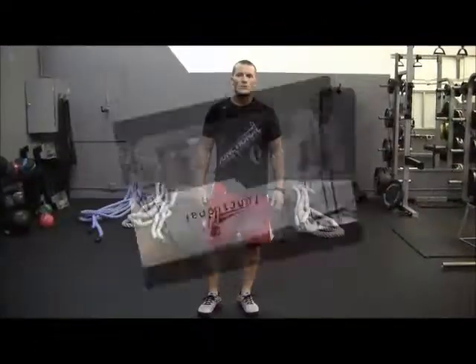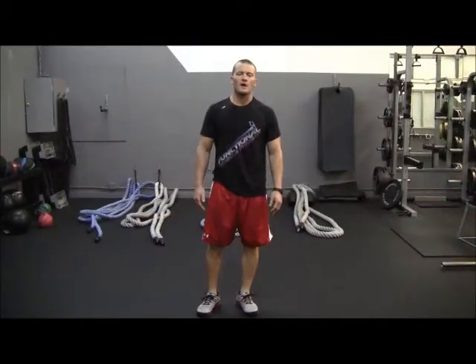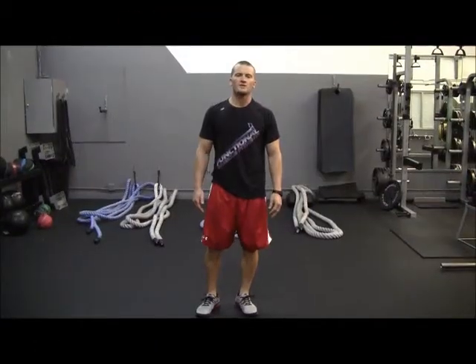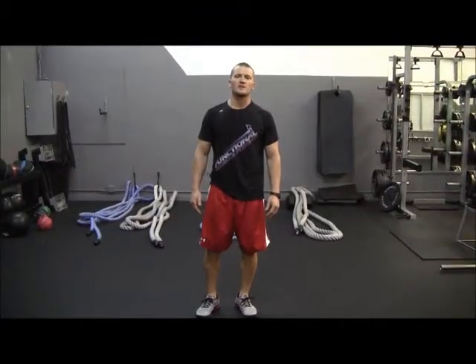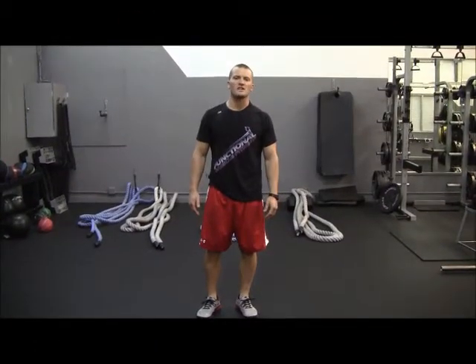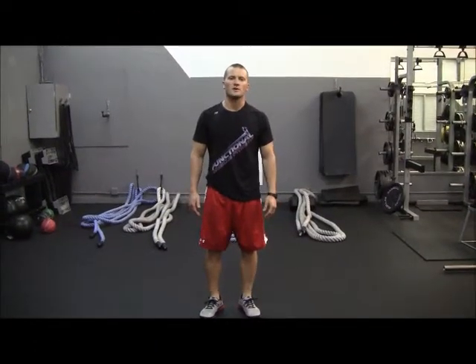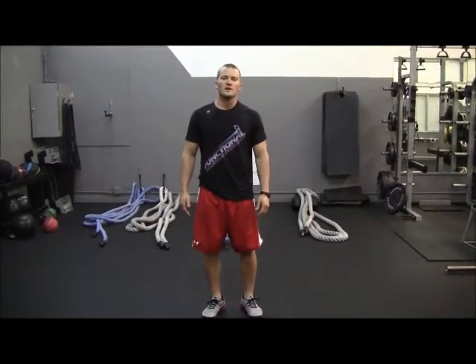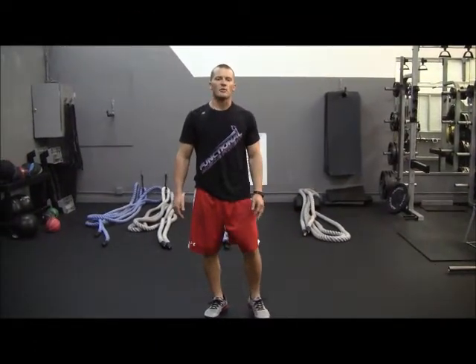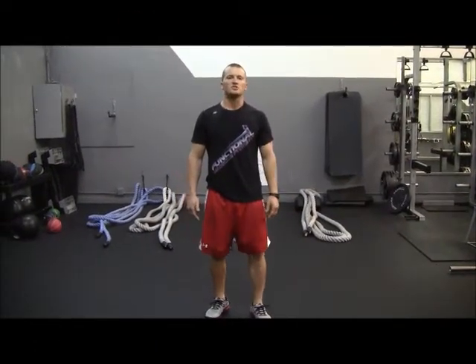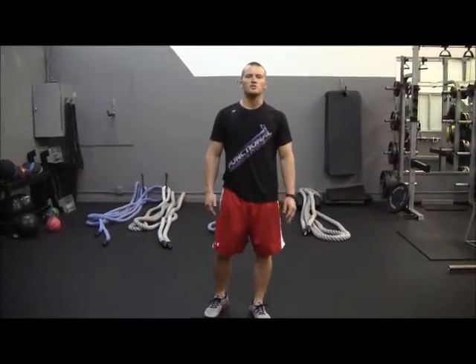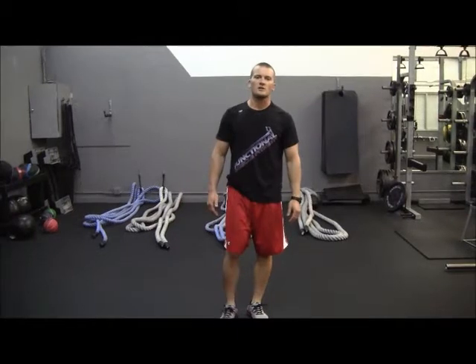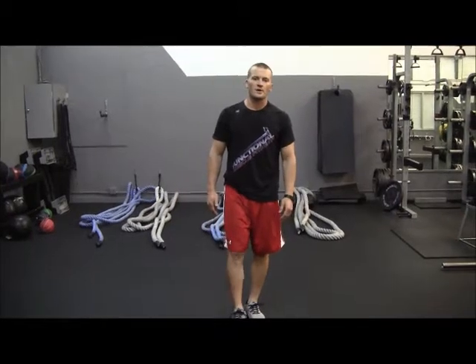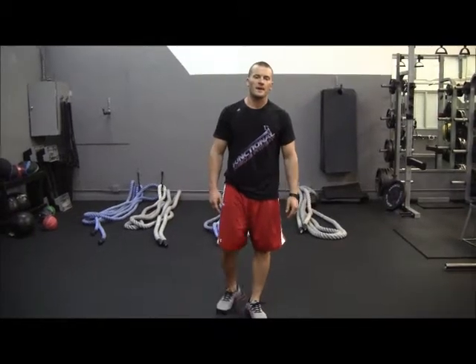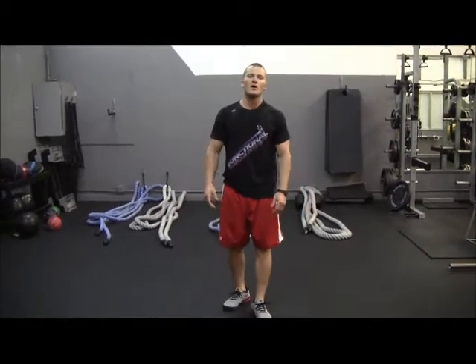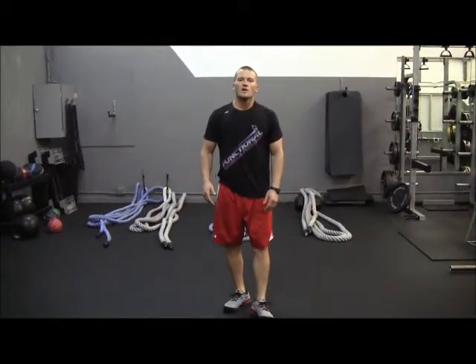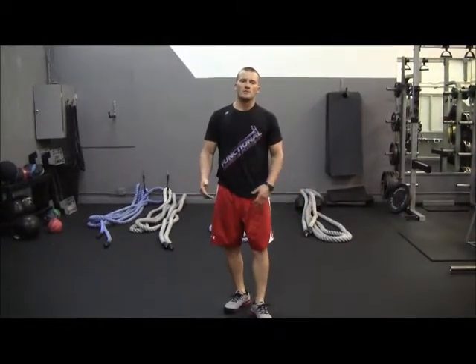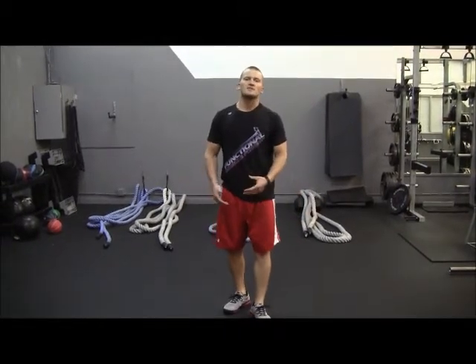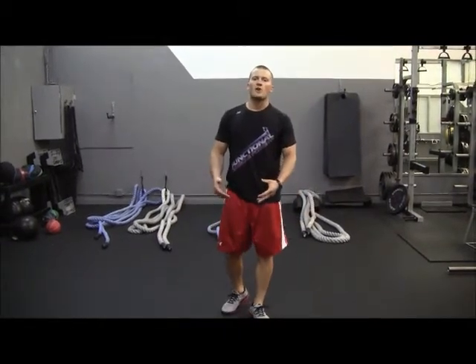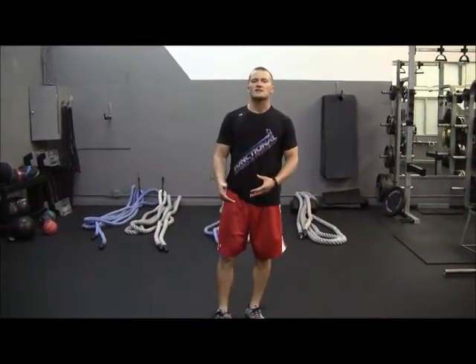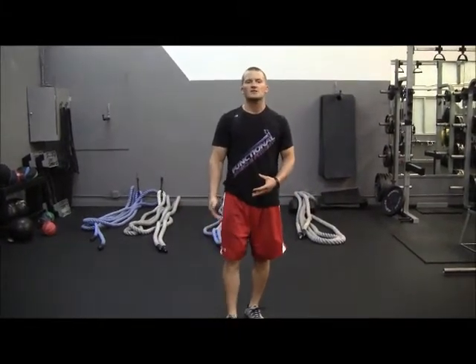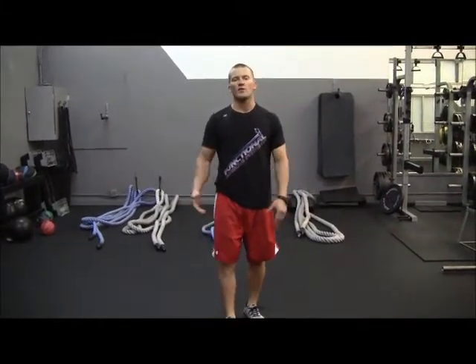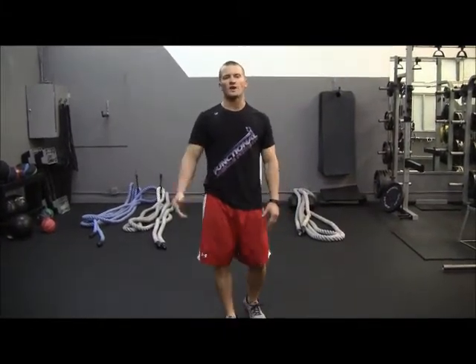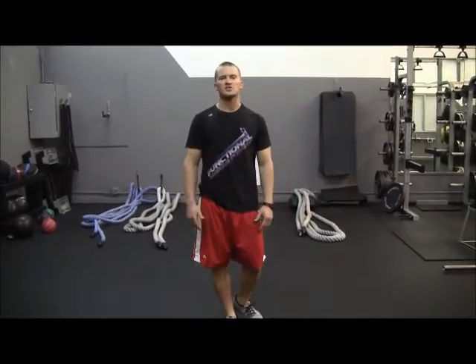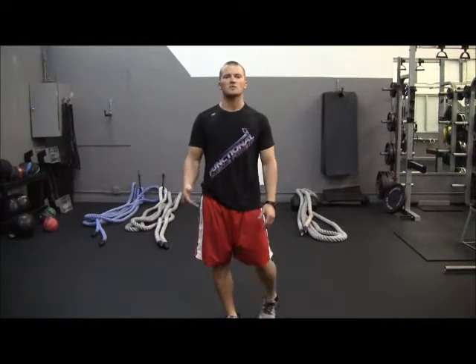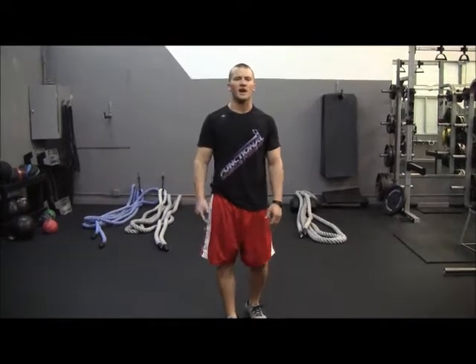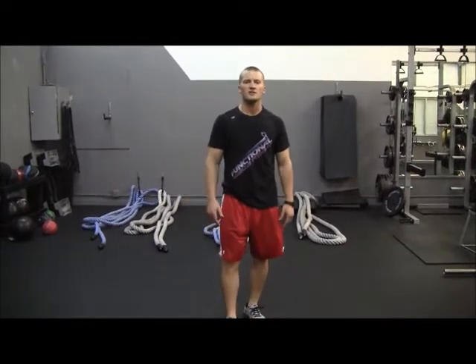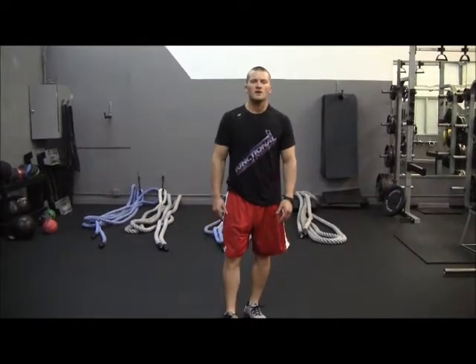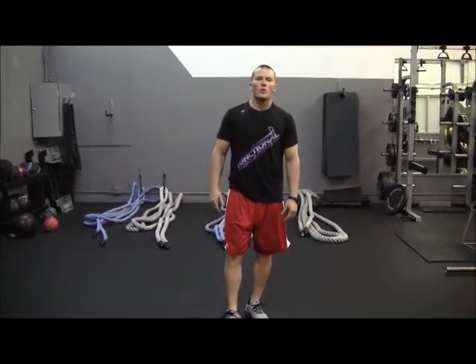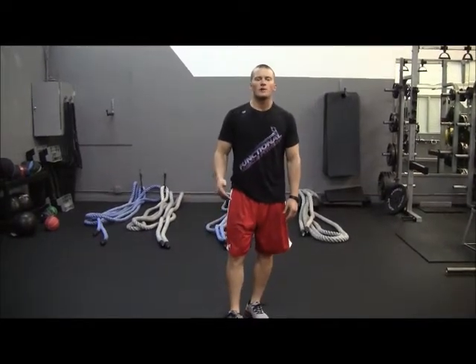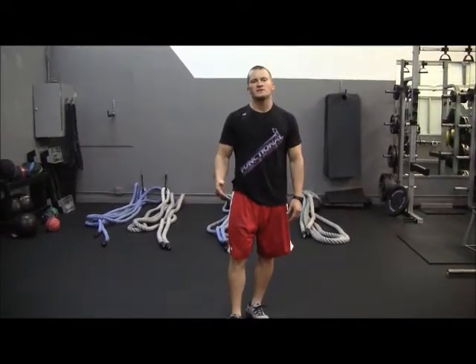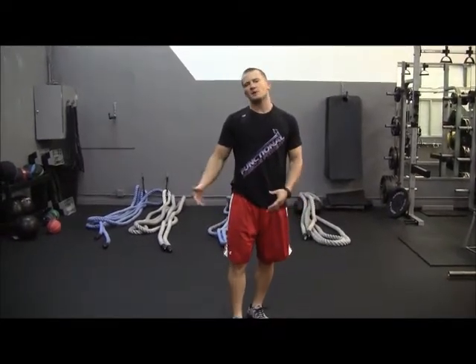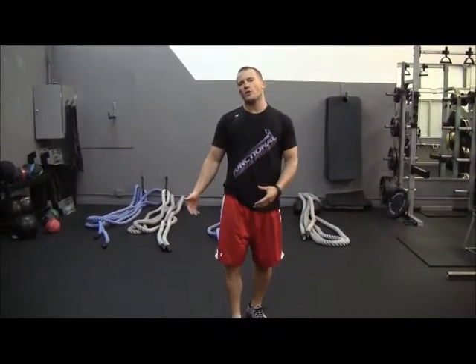Mark Wine here with another exercise of the week. Today we're going to be showing you Blades of Glory. For some of you guys who may know ice skaters, we've even done an exercise of the week on ice skaters. What we're going to be doing today is Blades of Glory.